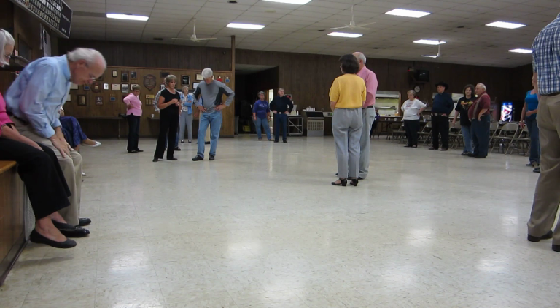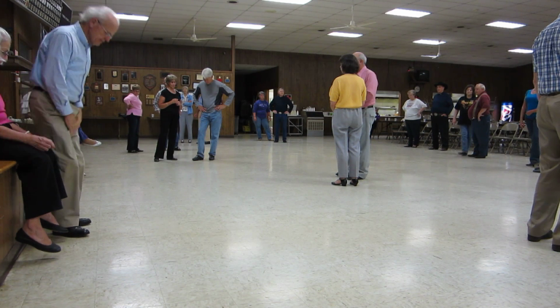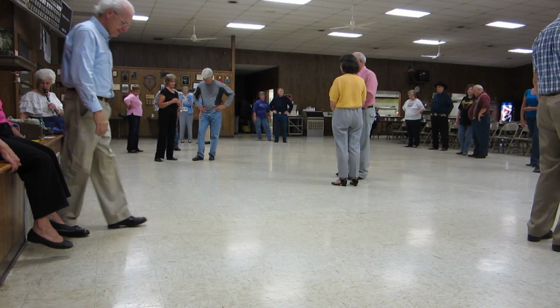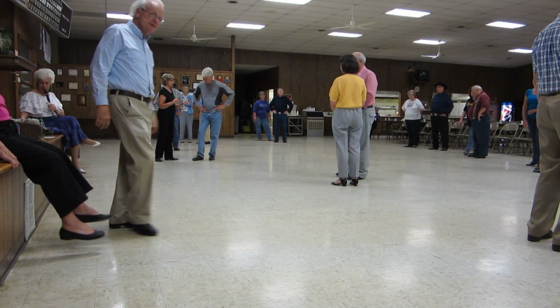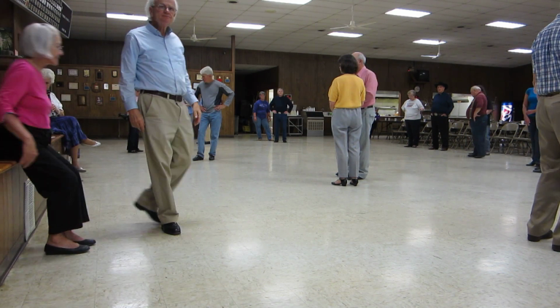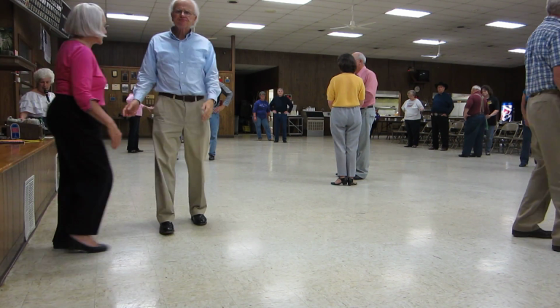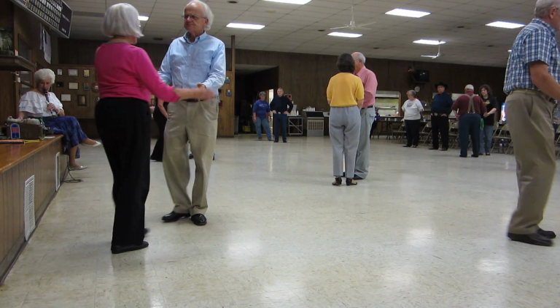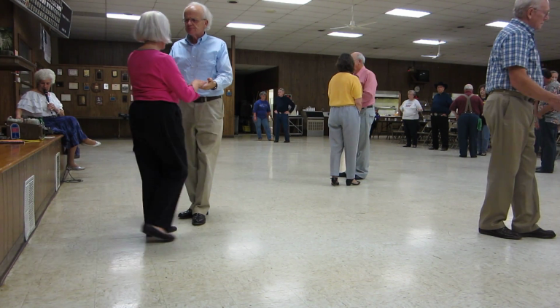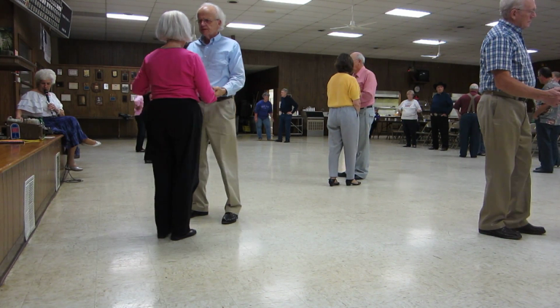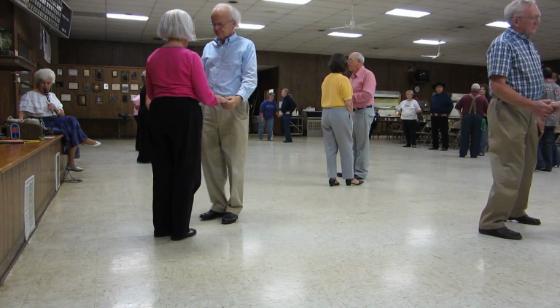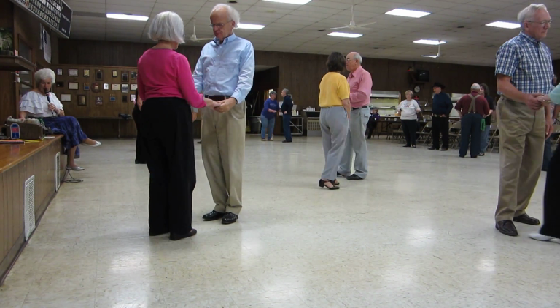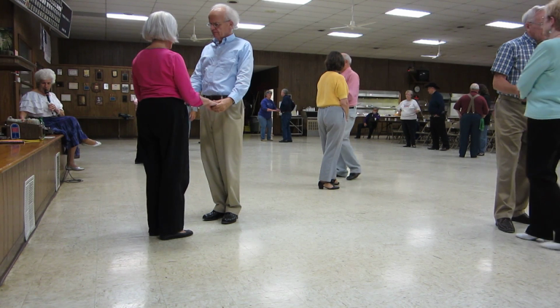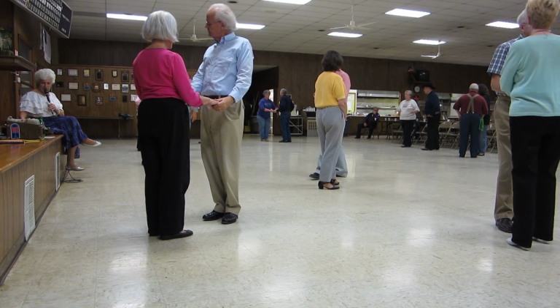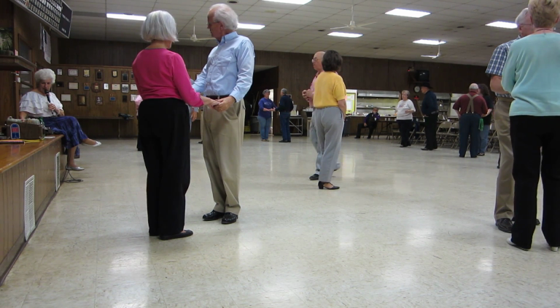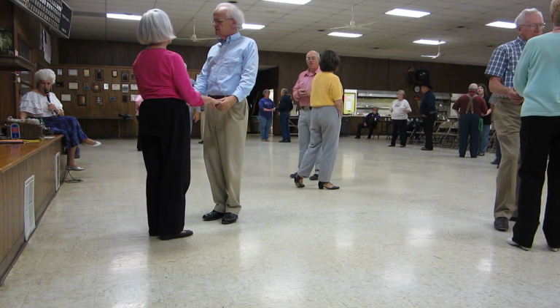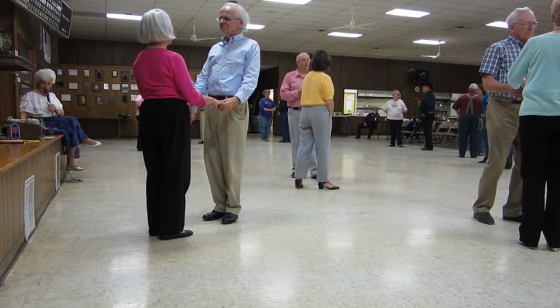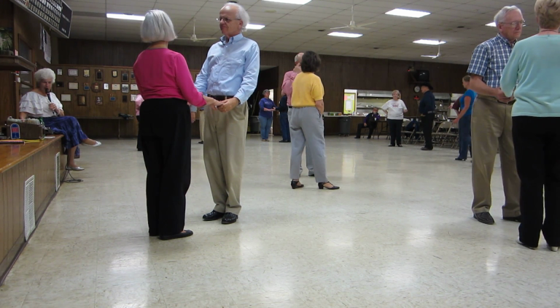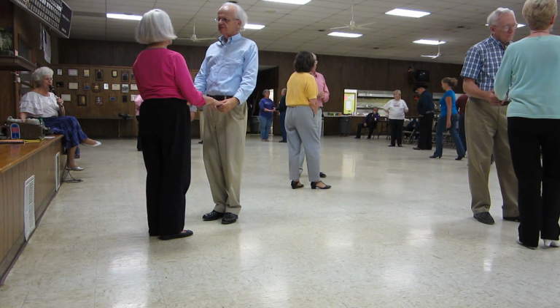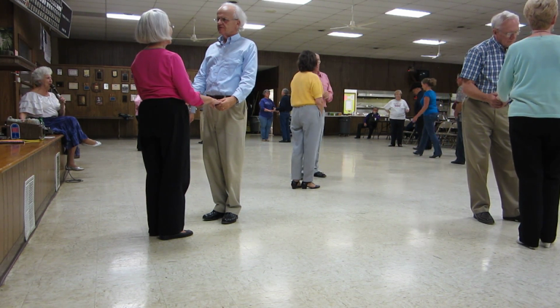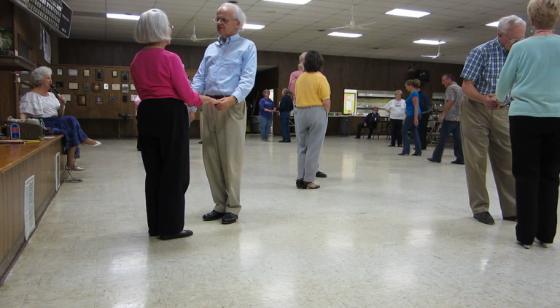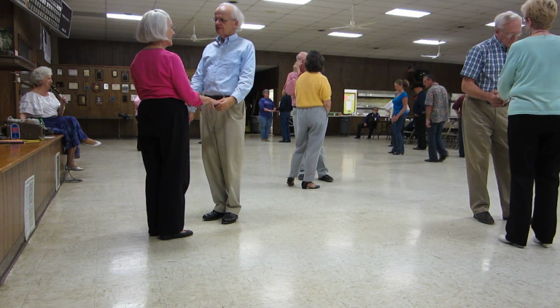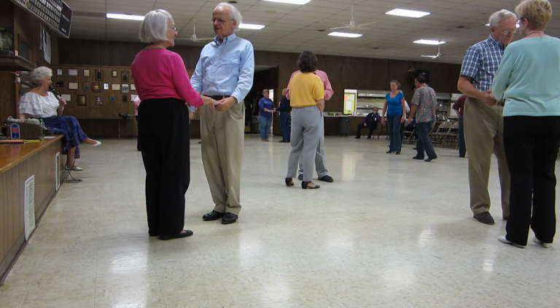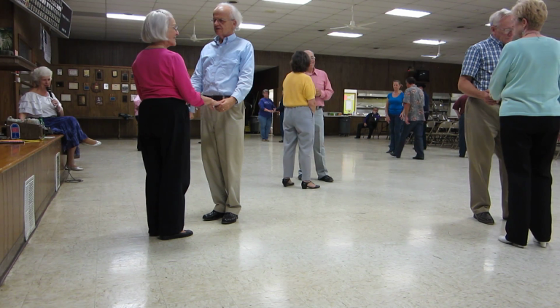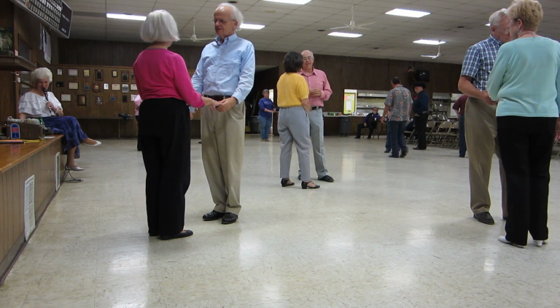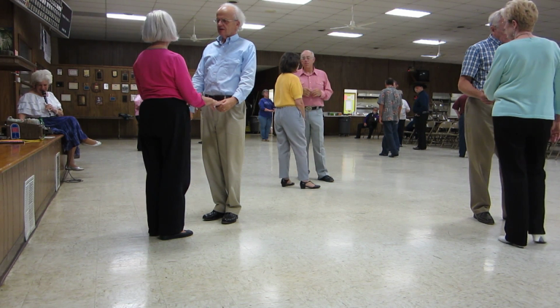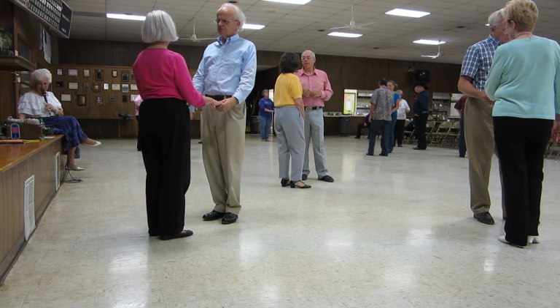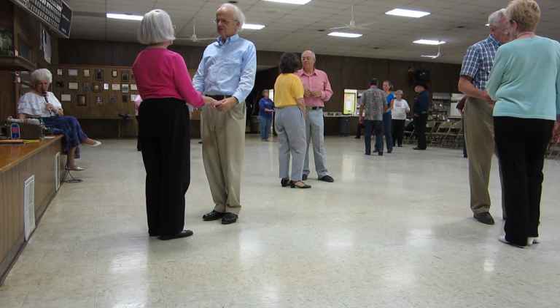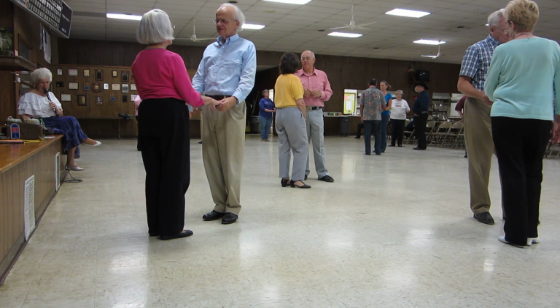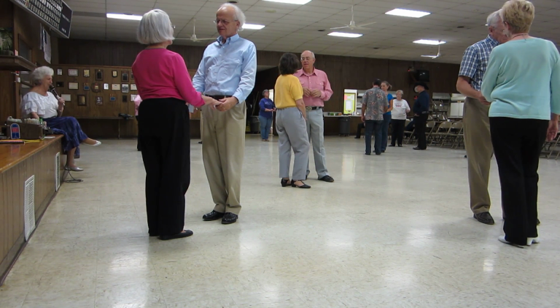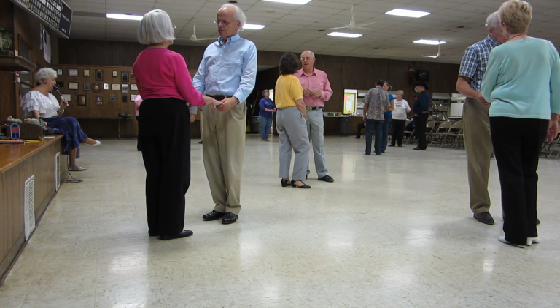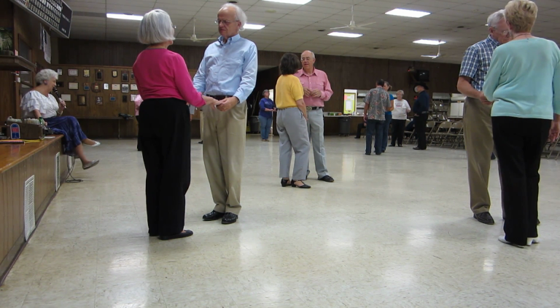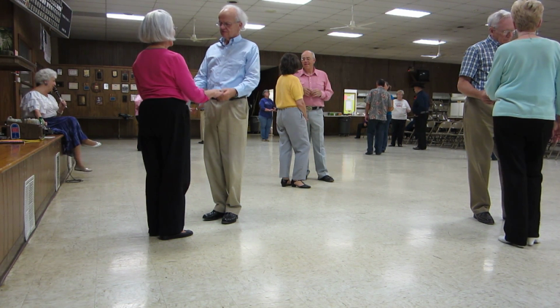On a diagonal. I sure didn't give you many breaks tonight. I apologize, but we want to get these two dances down. They're going to go home and be mad at me. On a diagonal, here we go.